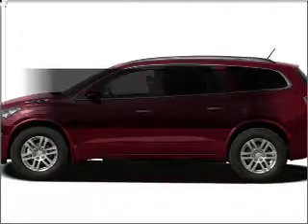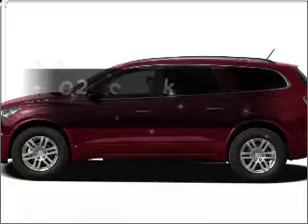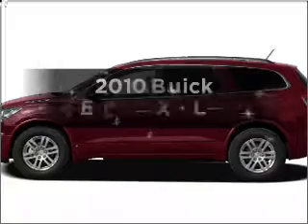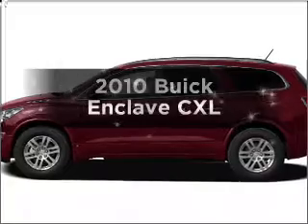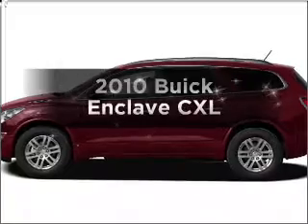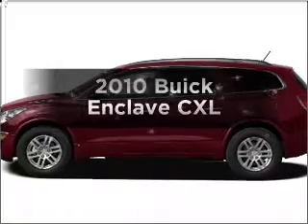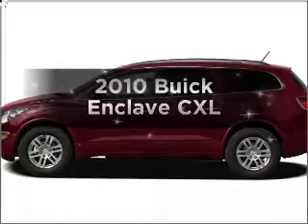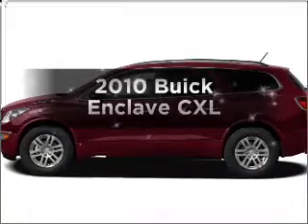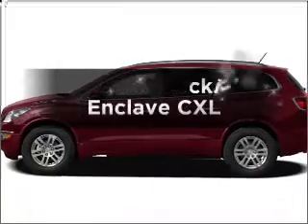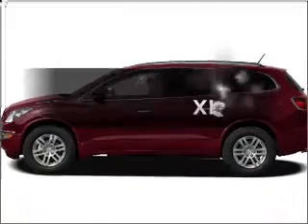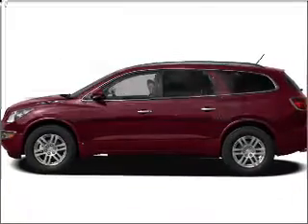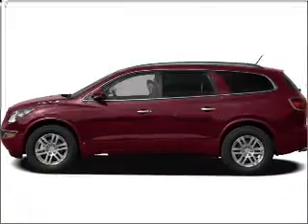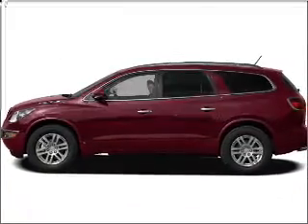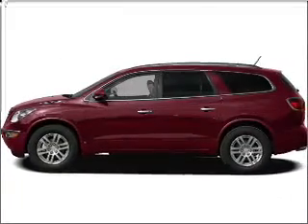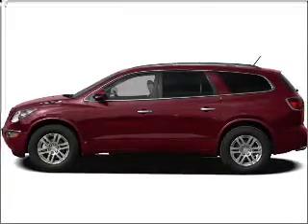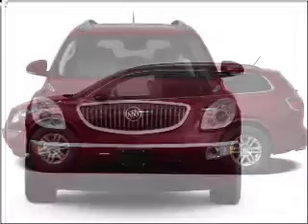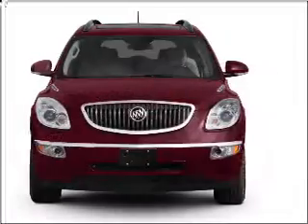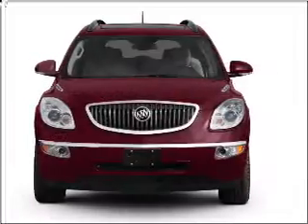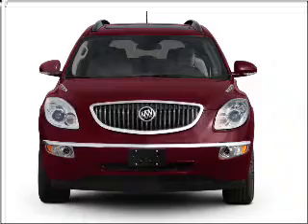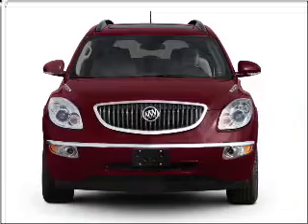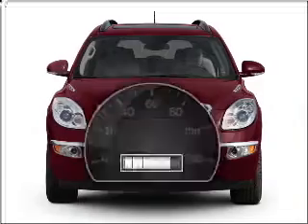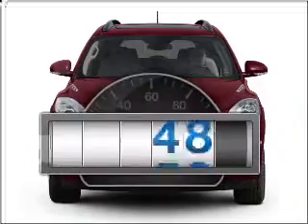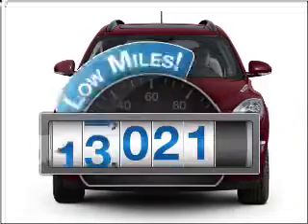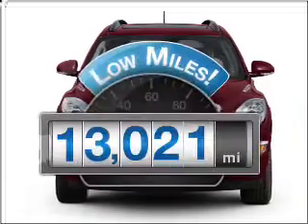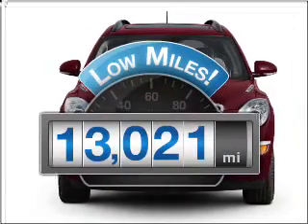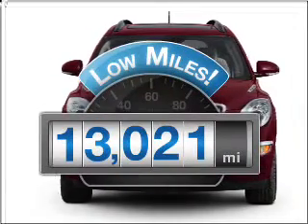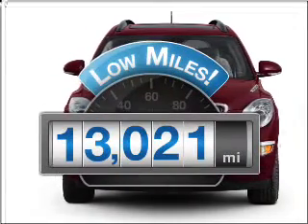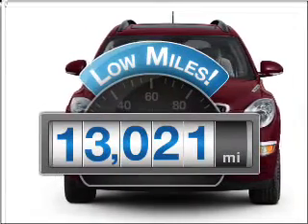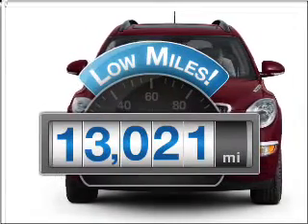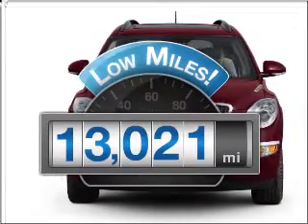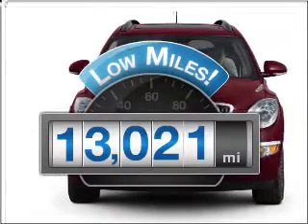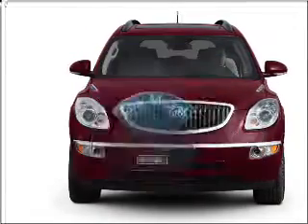Get noticed in this 2010 Buick Enclave. If you're looking for a first-rate auto, this one could be yours today. With low miles, this automobile will take you far and get you where you want to go.